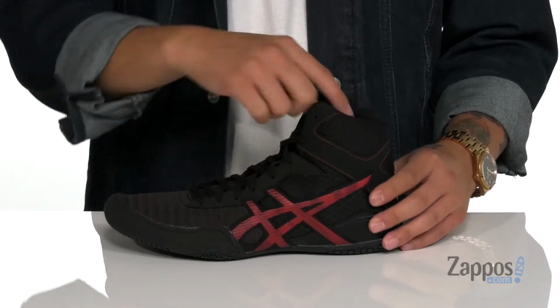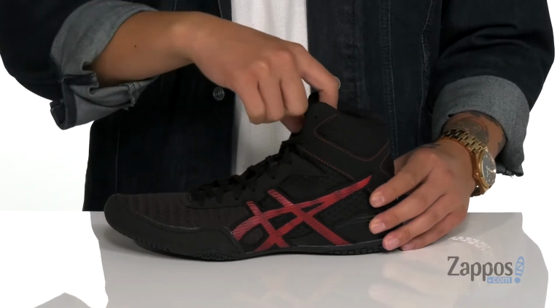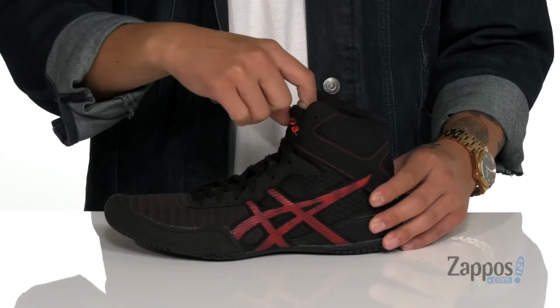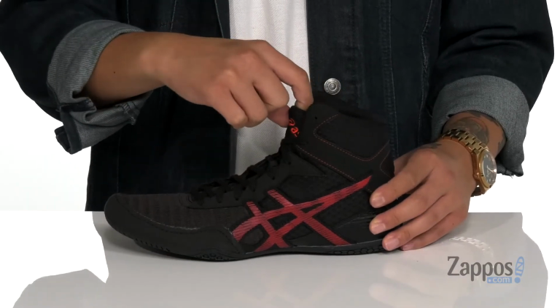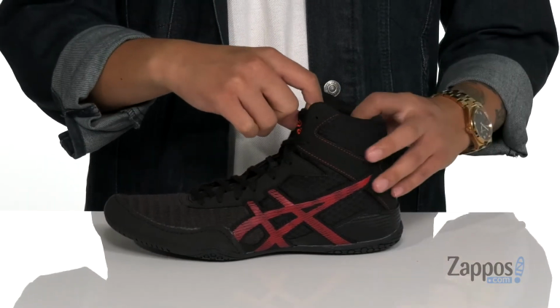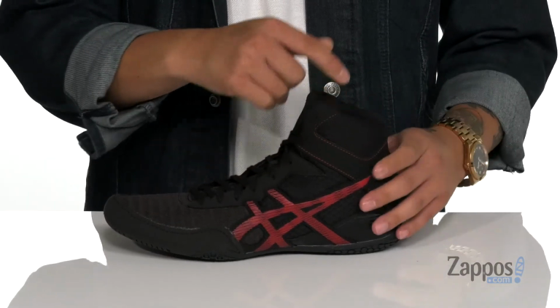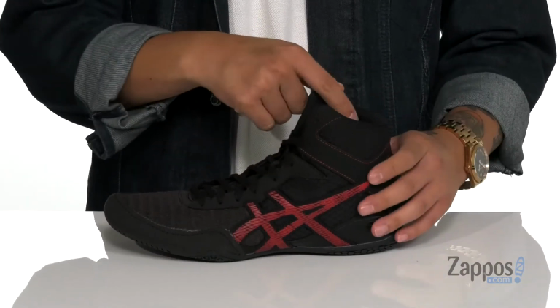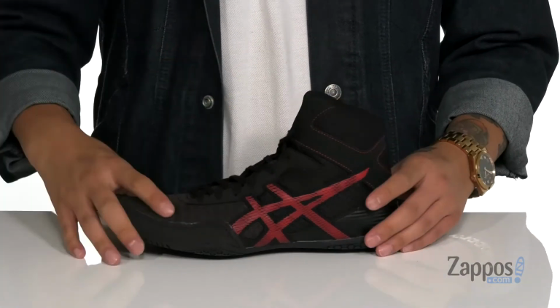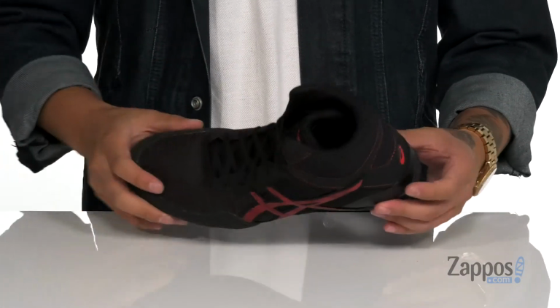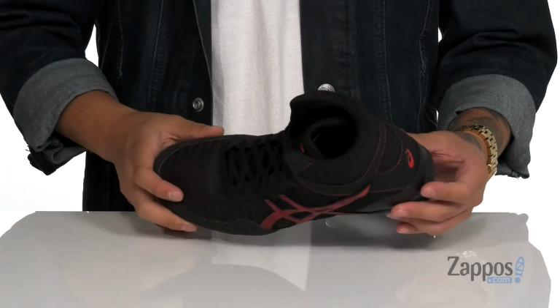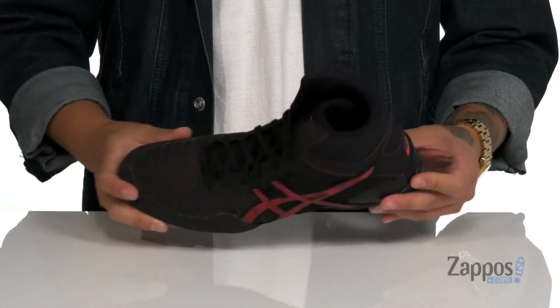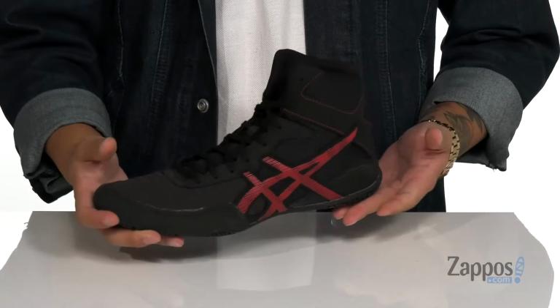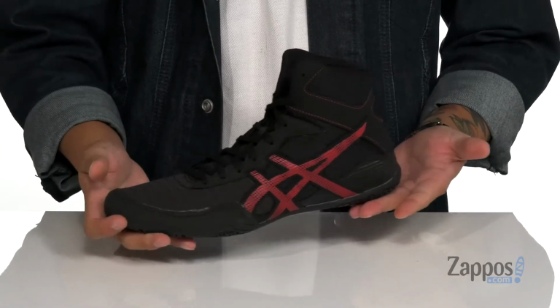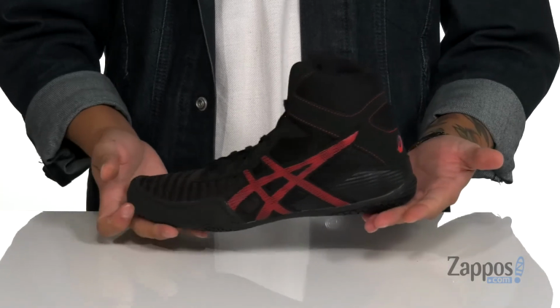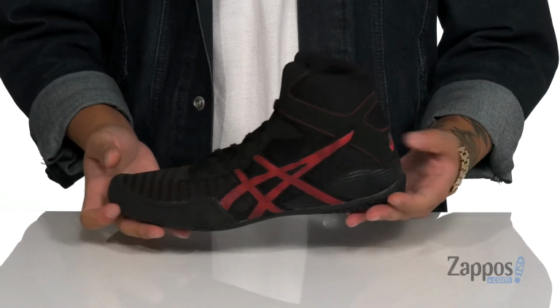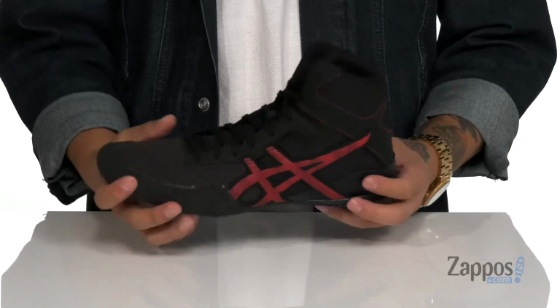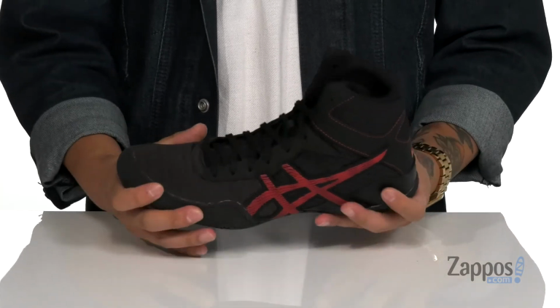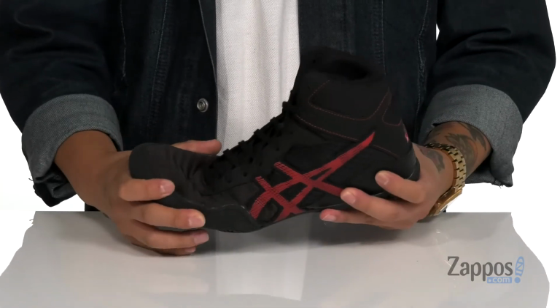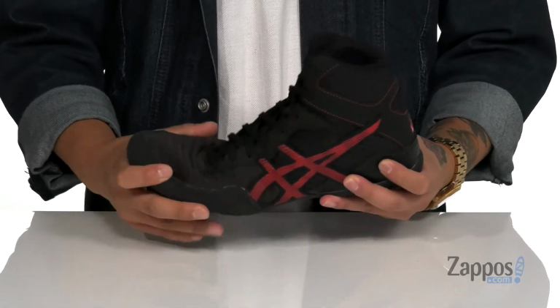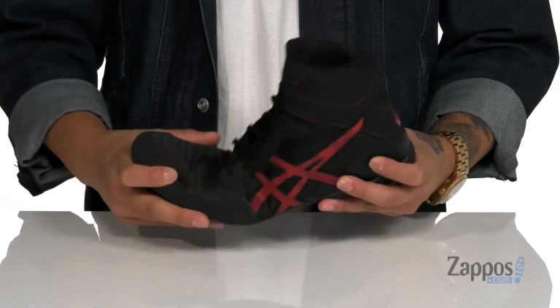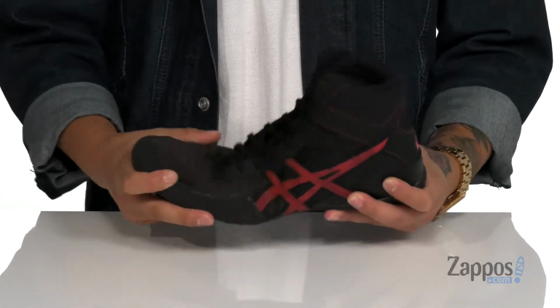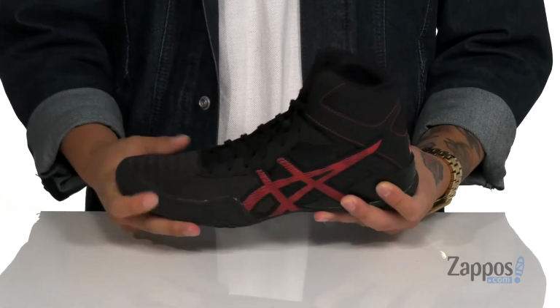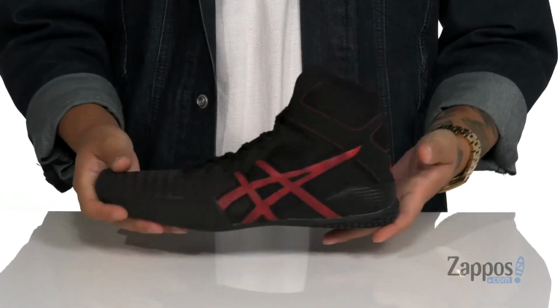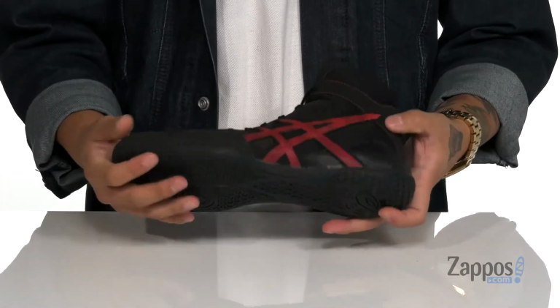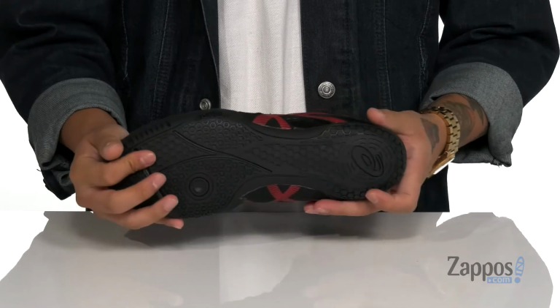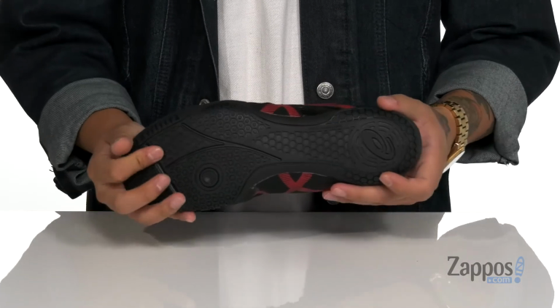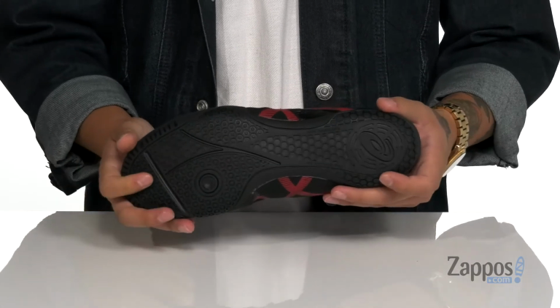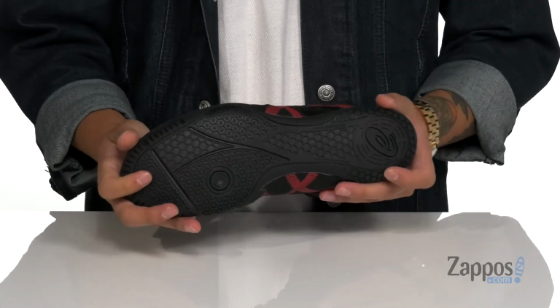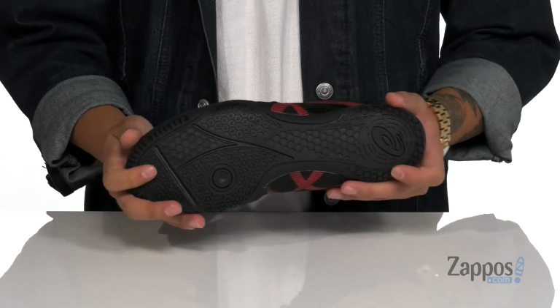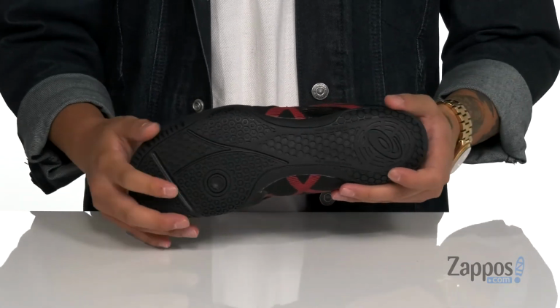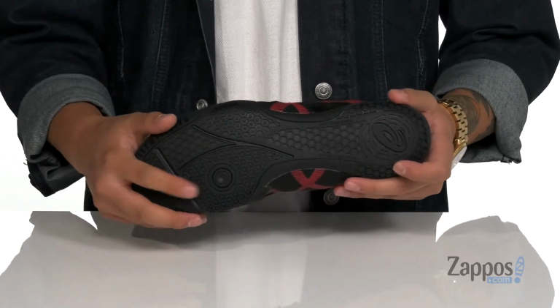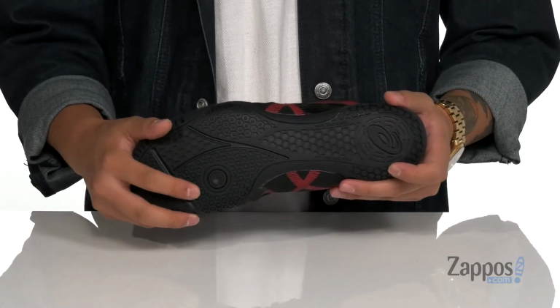There's padding around the tongue and collar with a soft fabric lining and a cushioned footbed, along with a low profile design on the midsole which keeps it very lightweight, flexible and responsive. This all sits on top of a textured rubber outsole that's got a great pivot point for